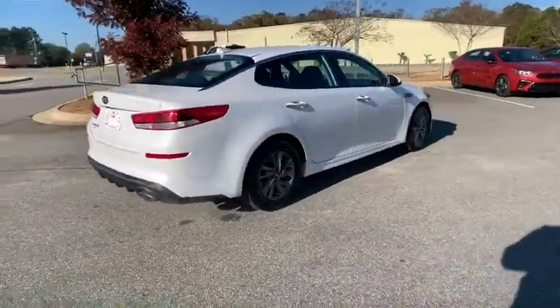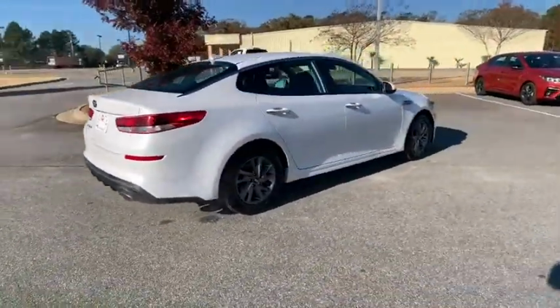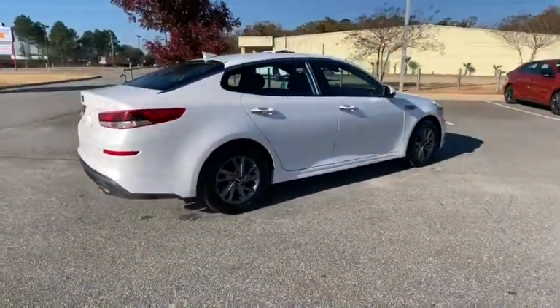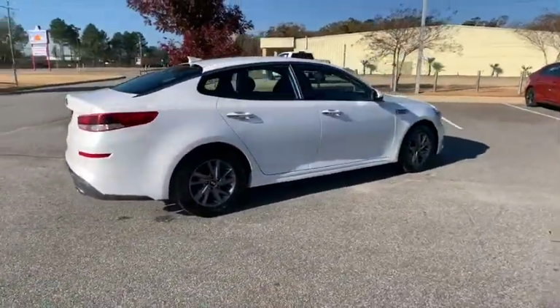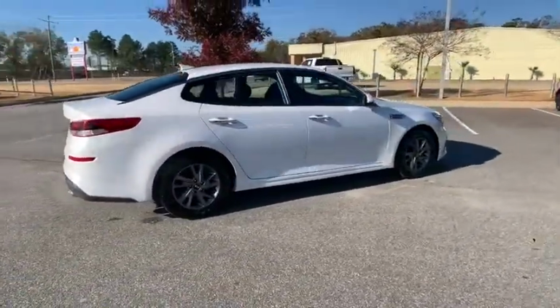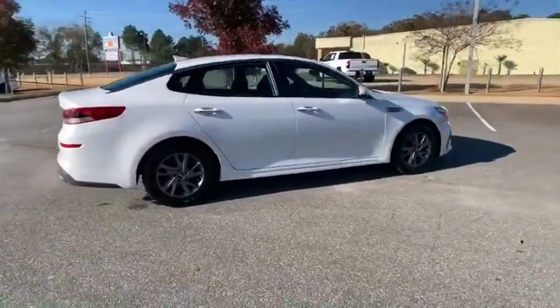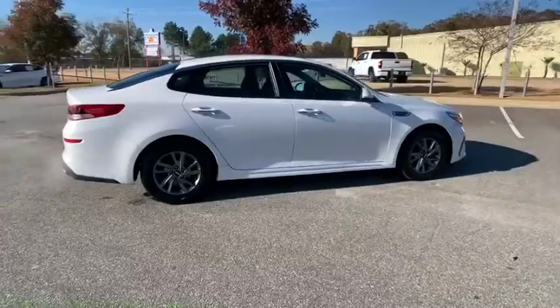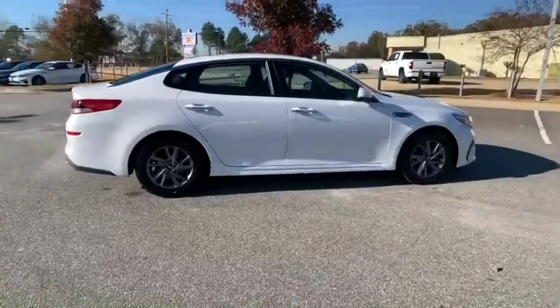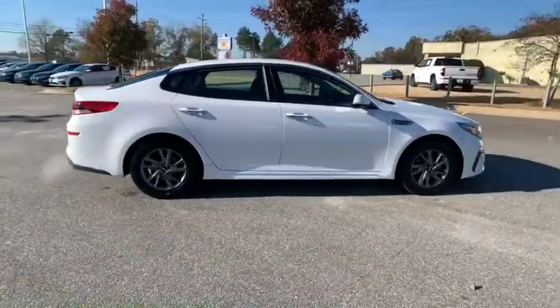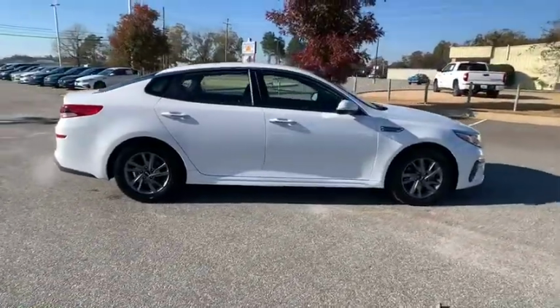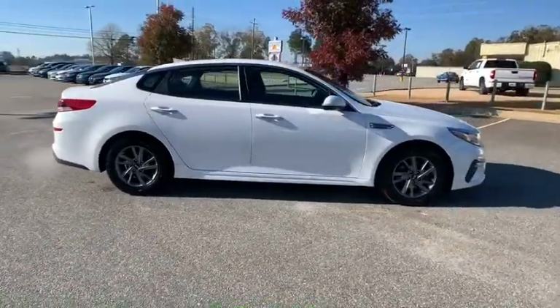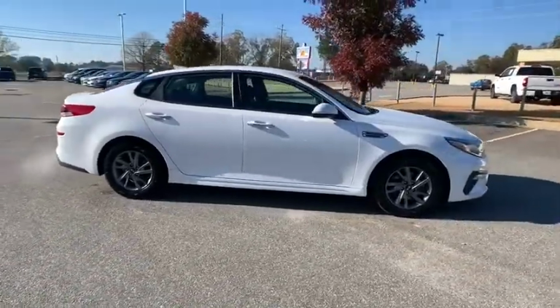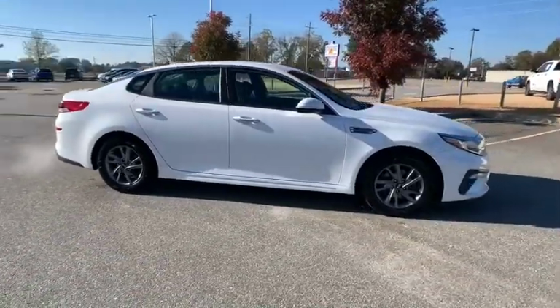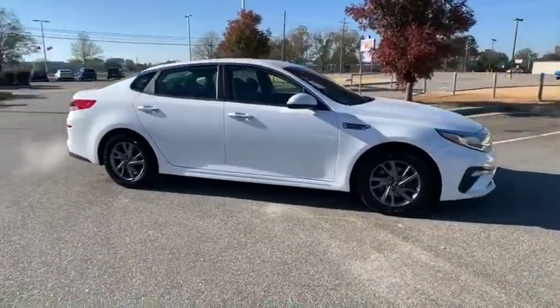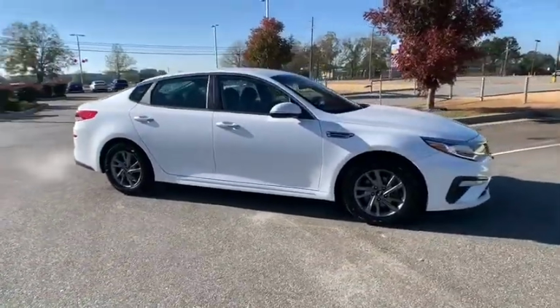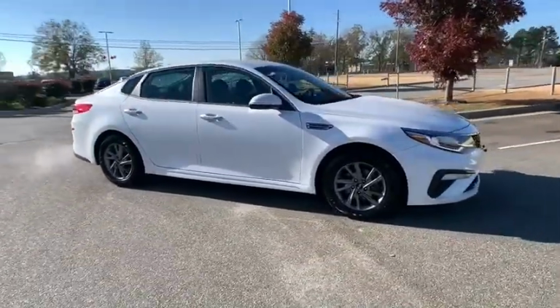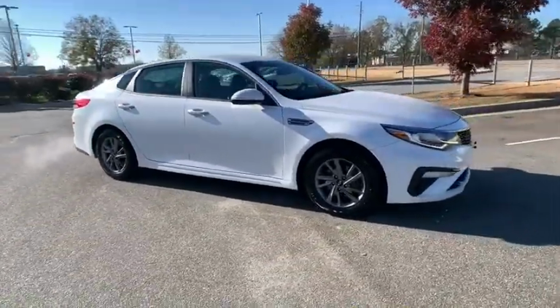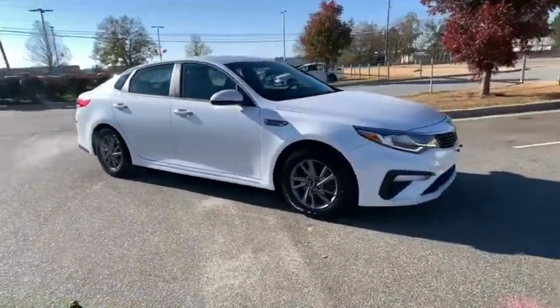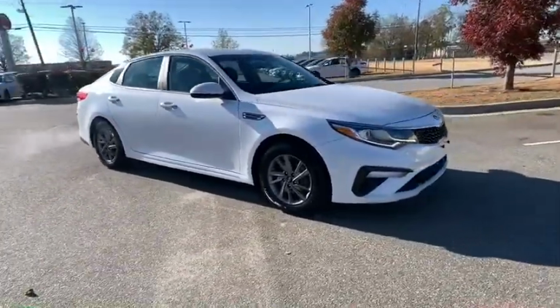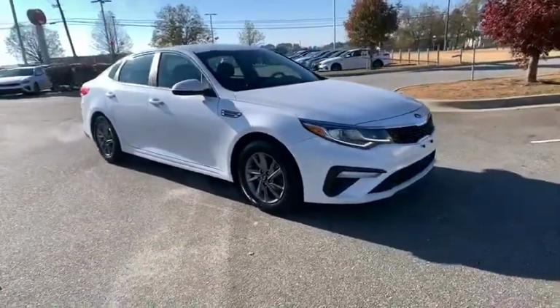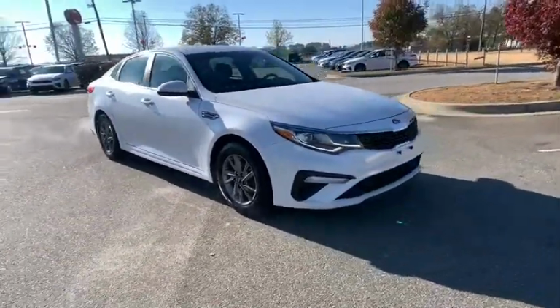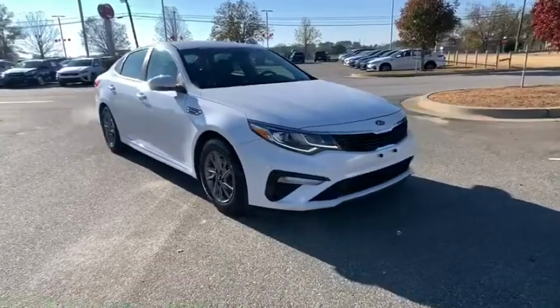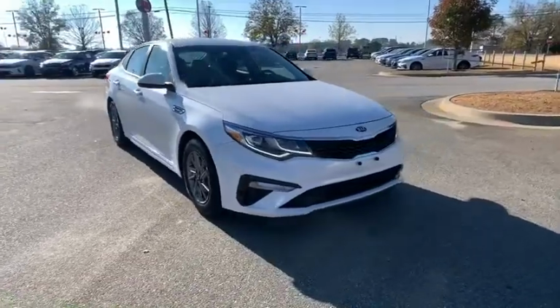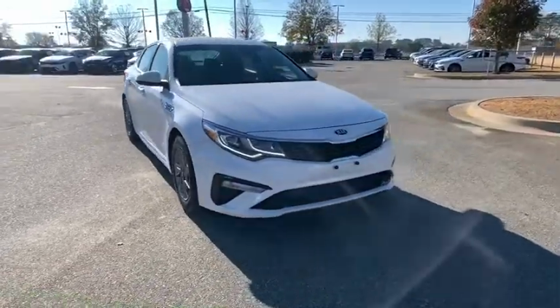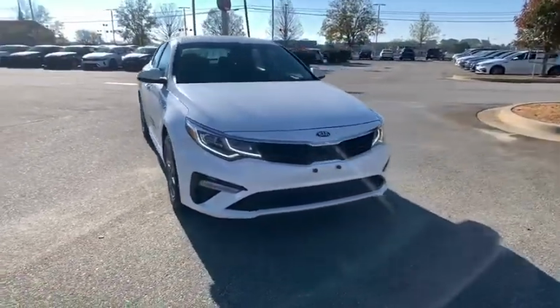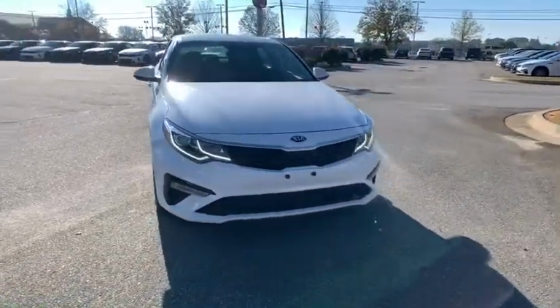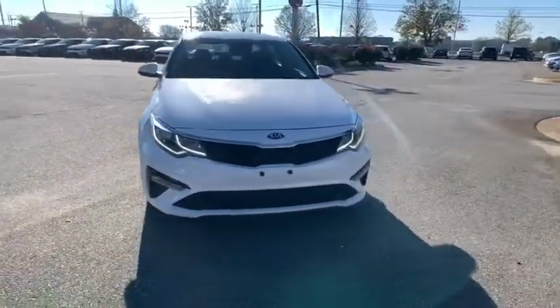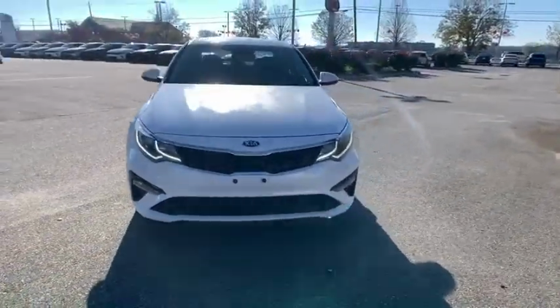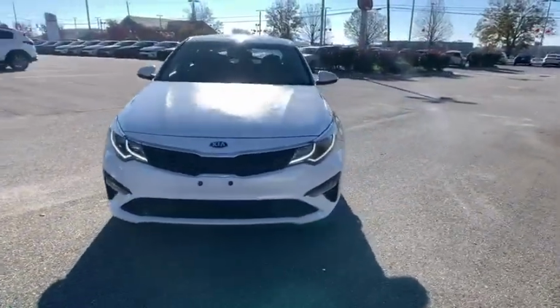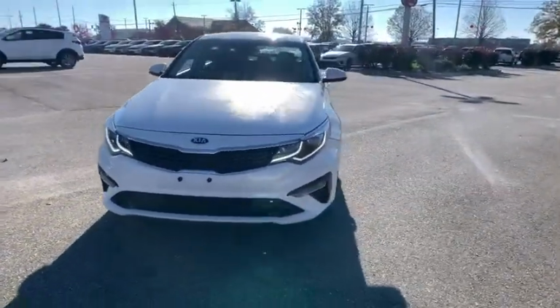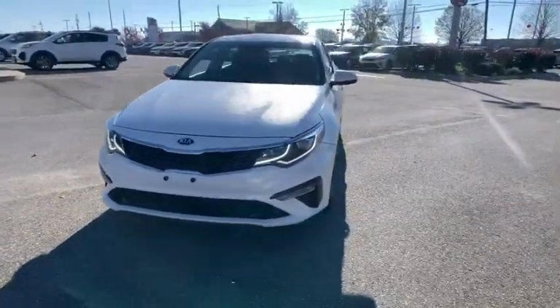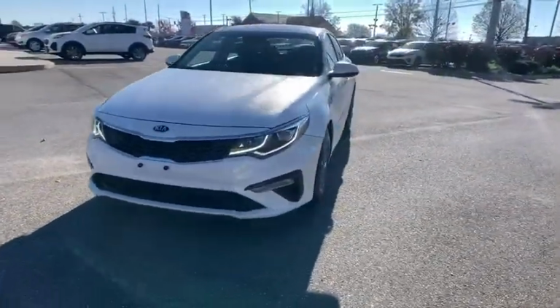Its smooth-flowing lines speak of grace and style and offer a strong hint of European luxury. This vehicle has less than 50,000 miles. Here are some of this vehicle's great options.